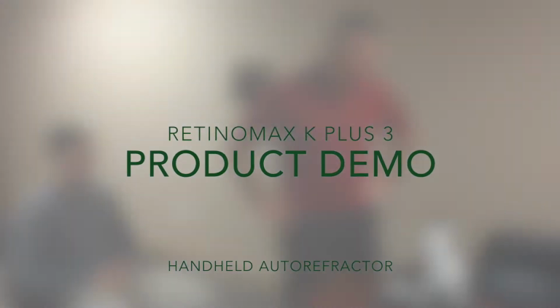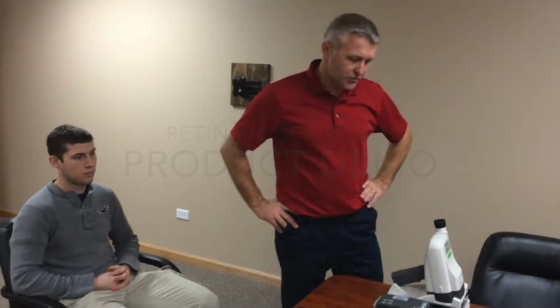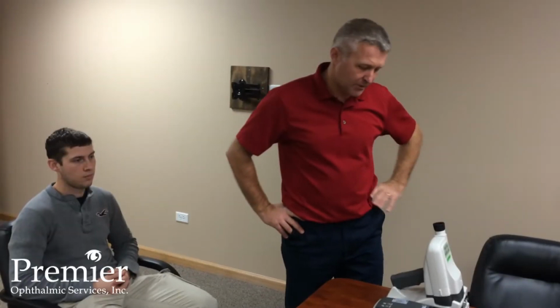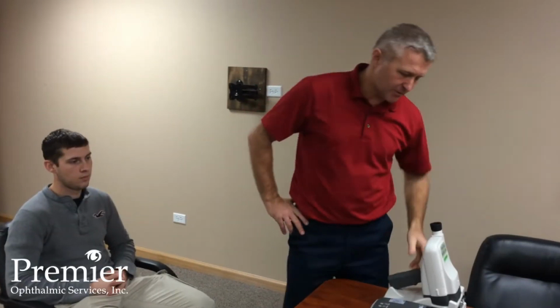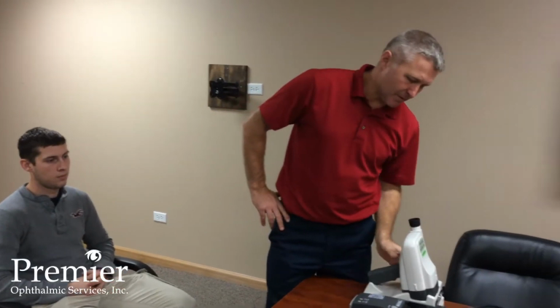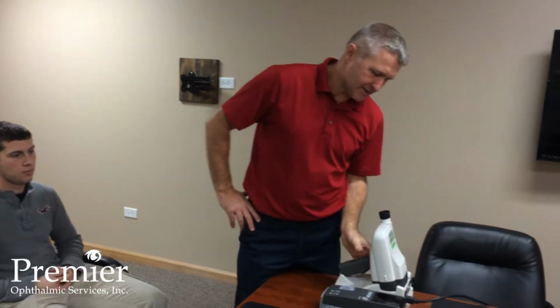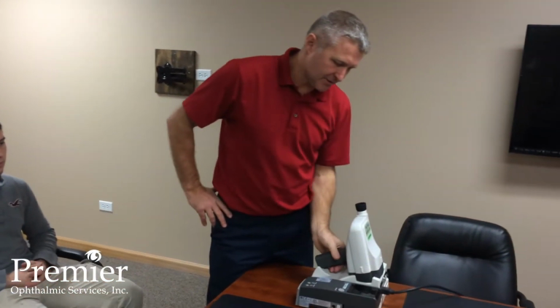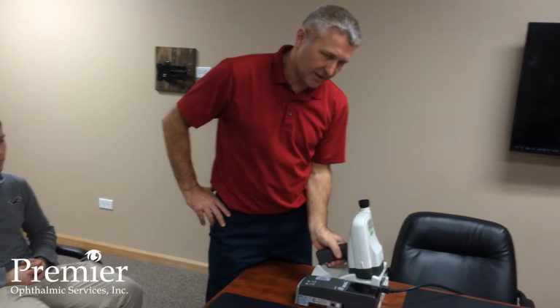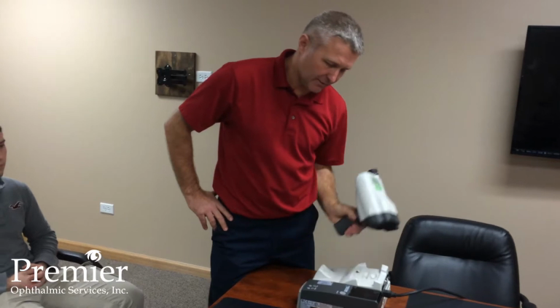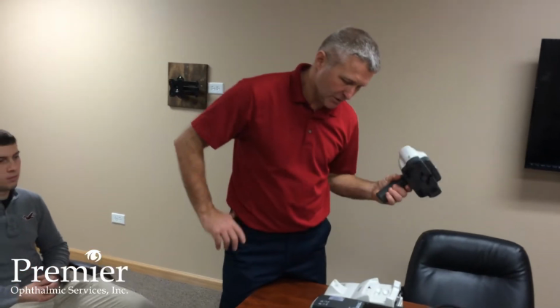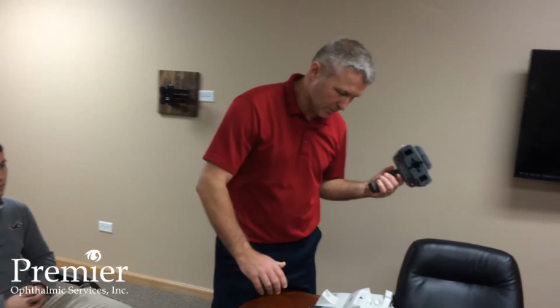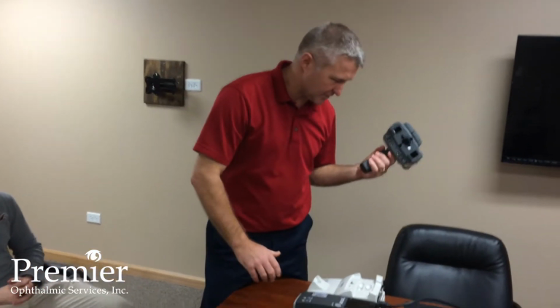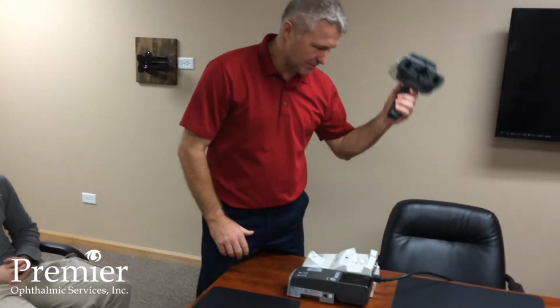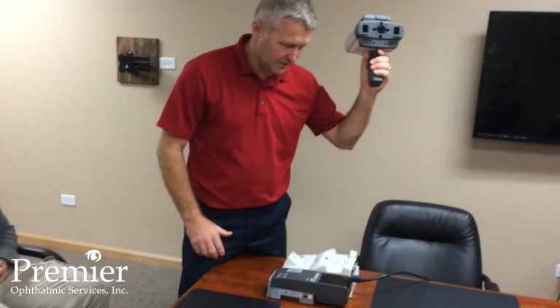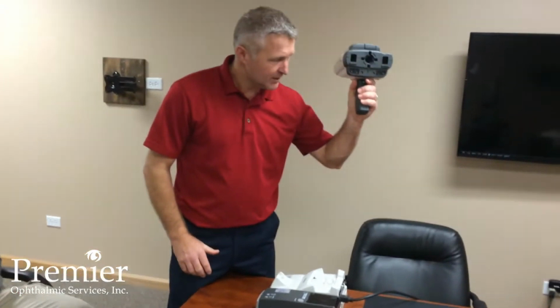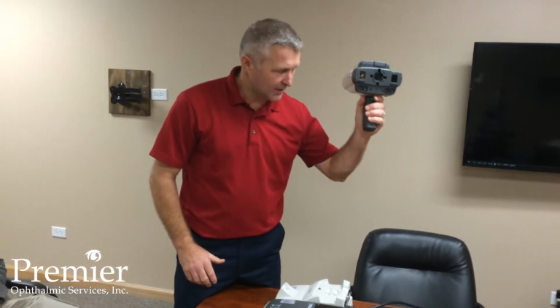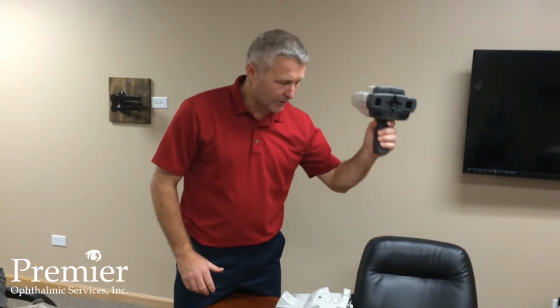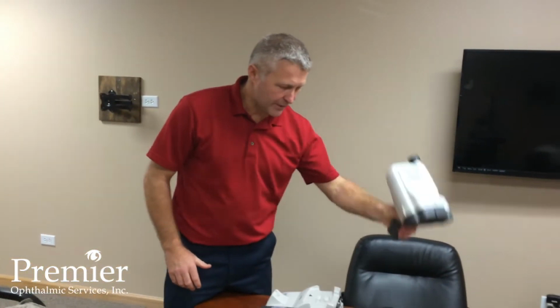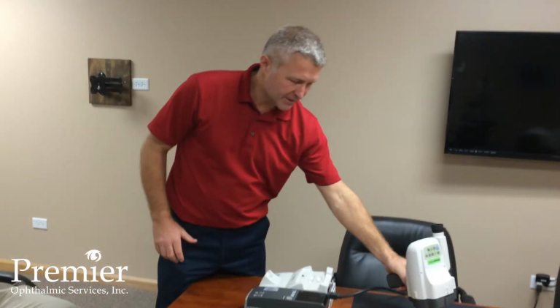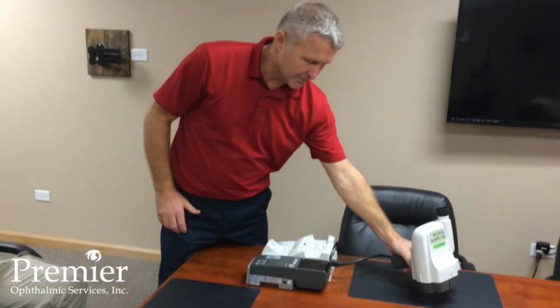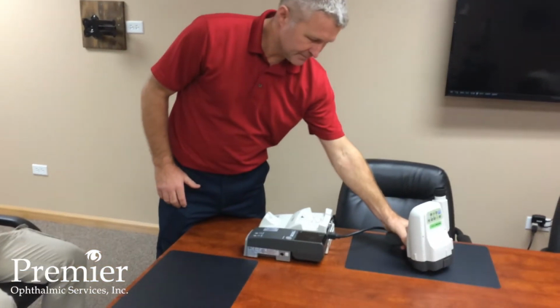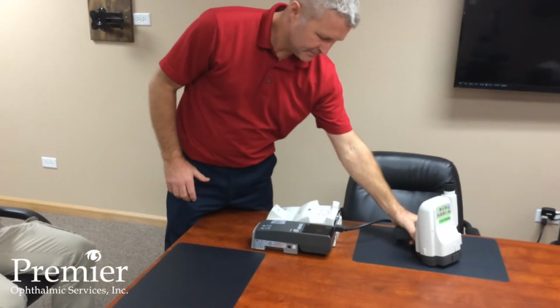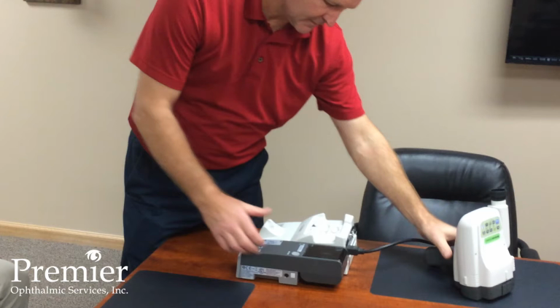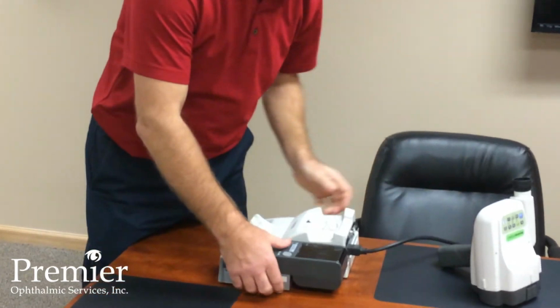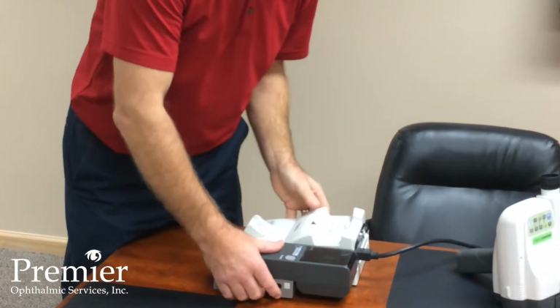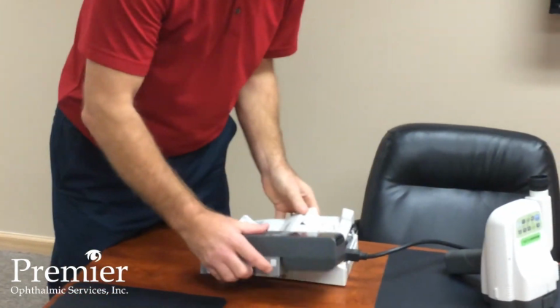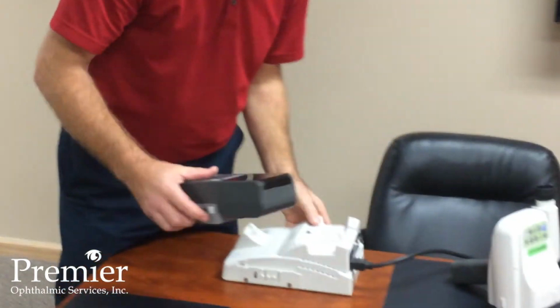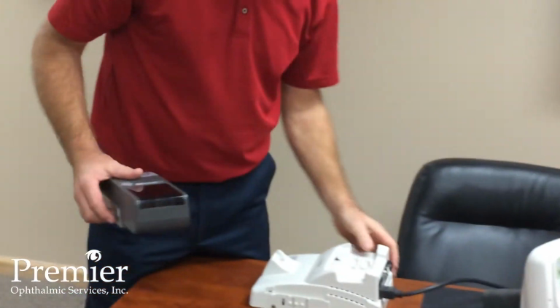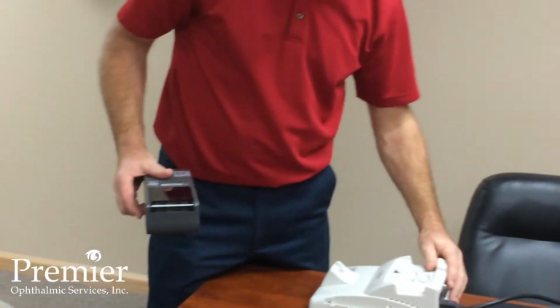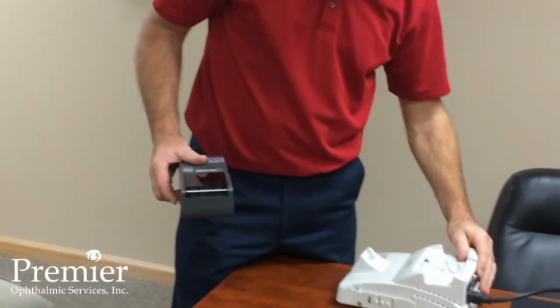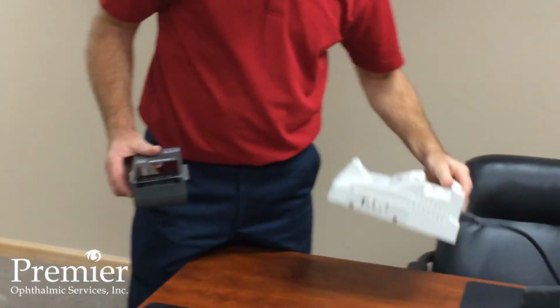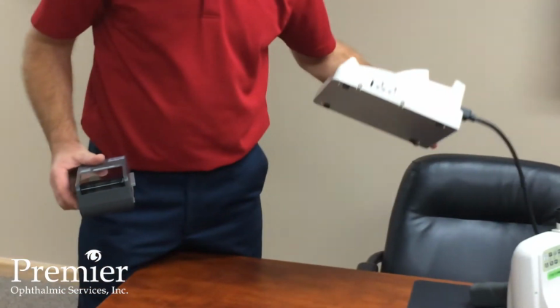Once you remove the instrument from the box, you essentially have three components for the instrument: the autorefractor, keratometer, printer, and the docking station.